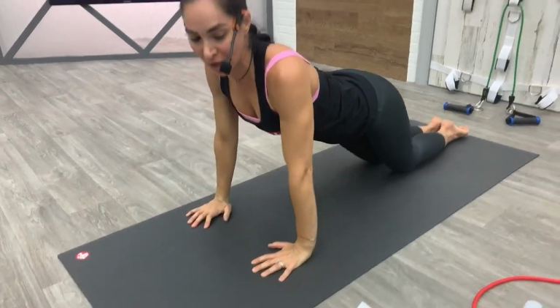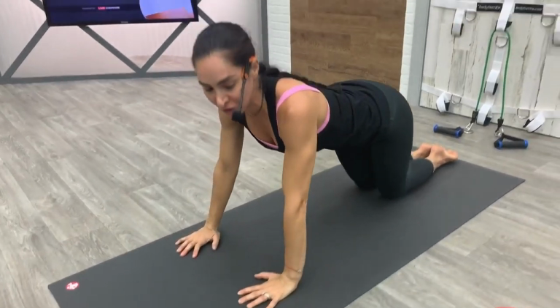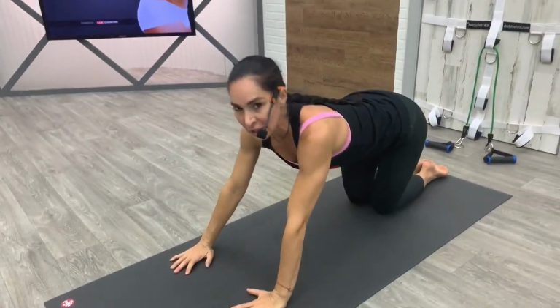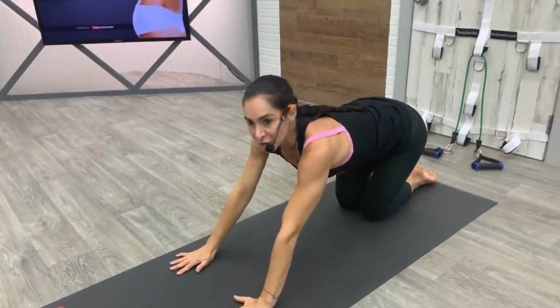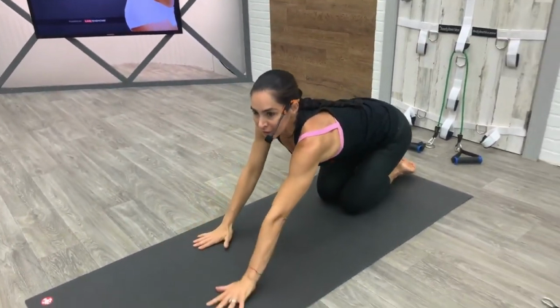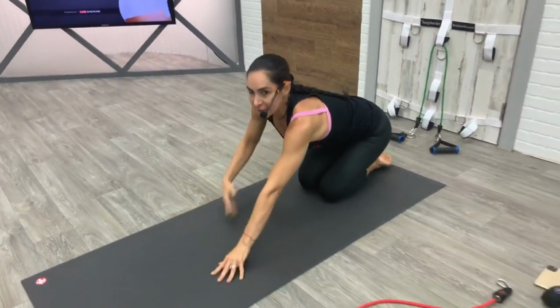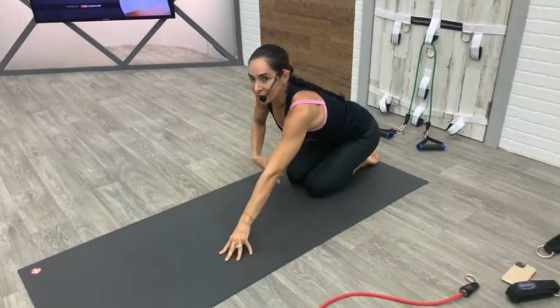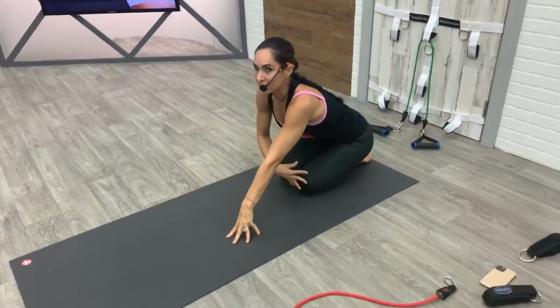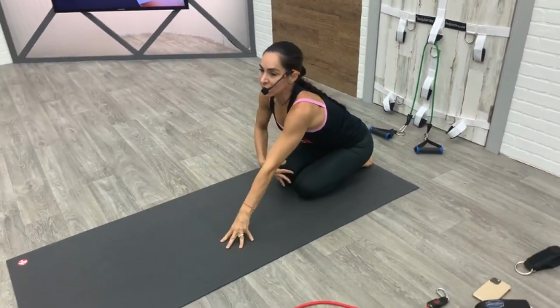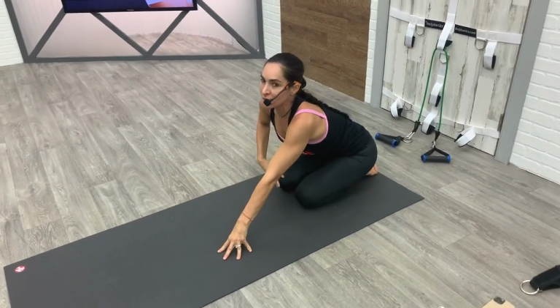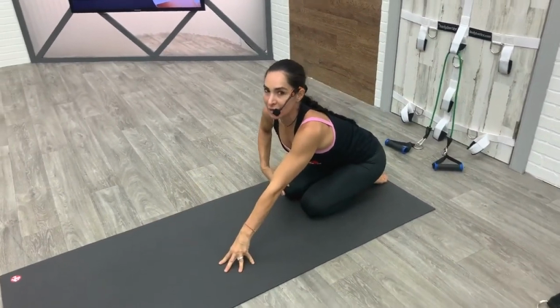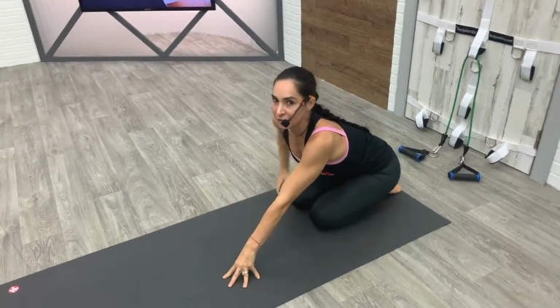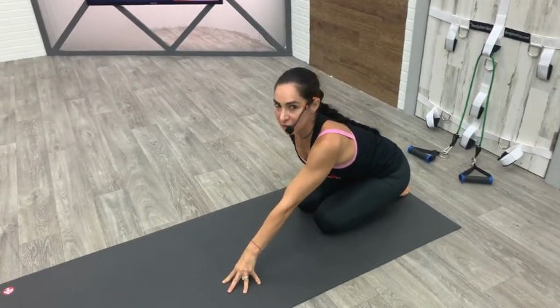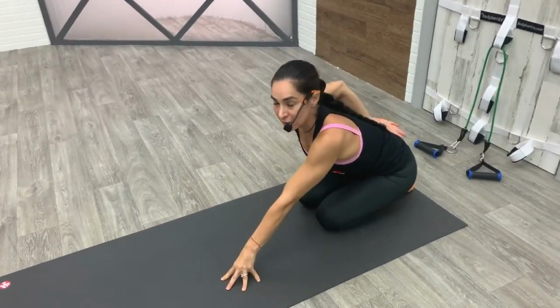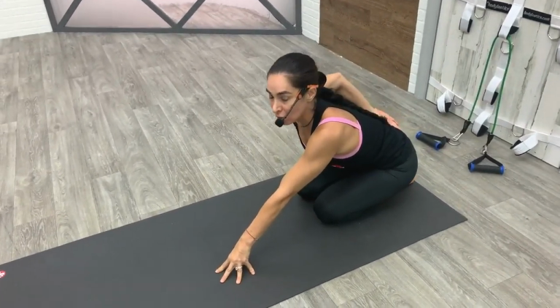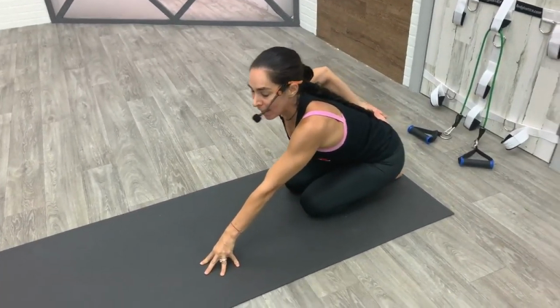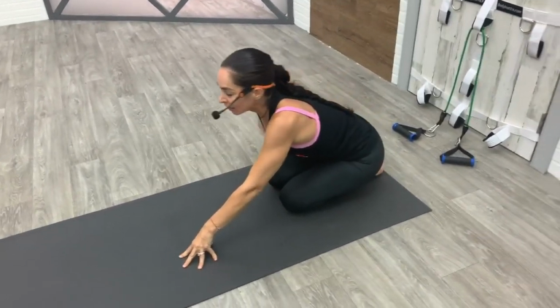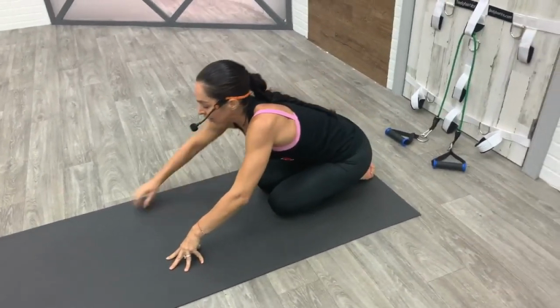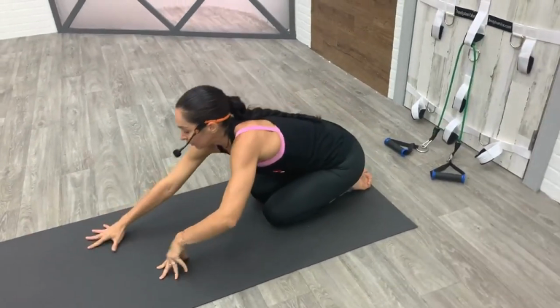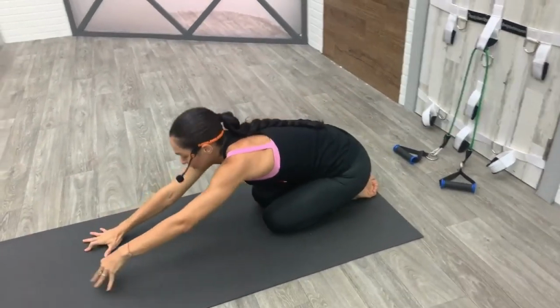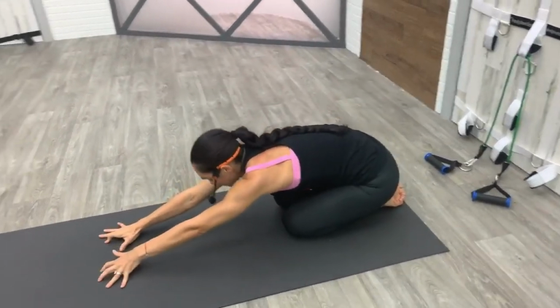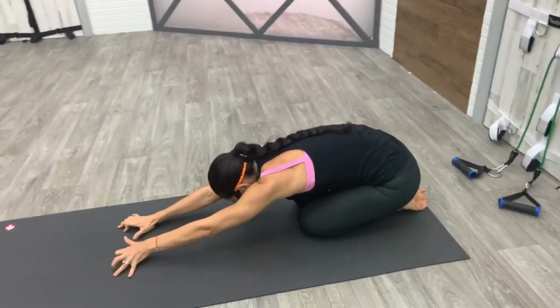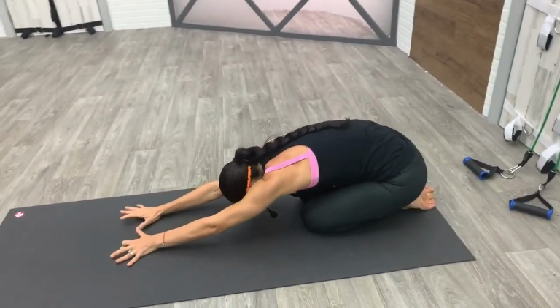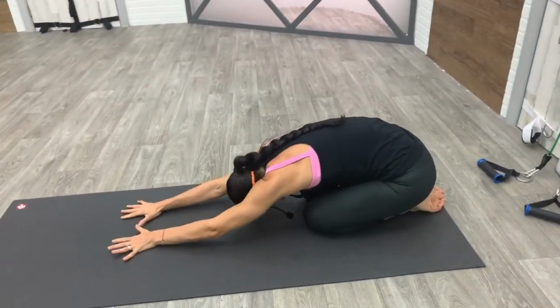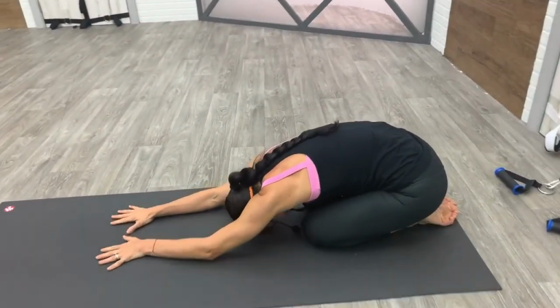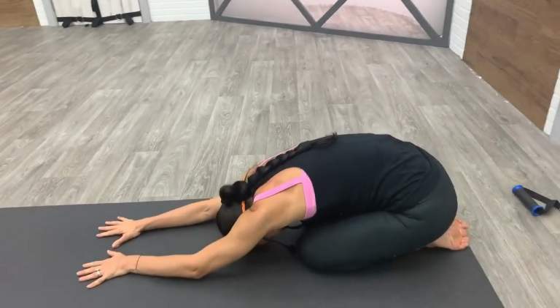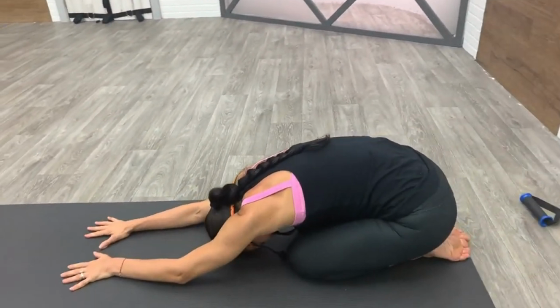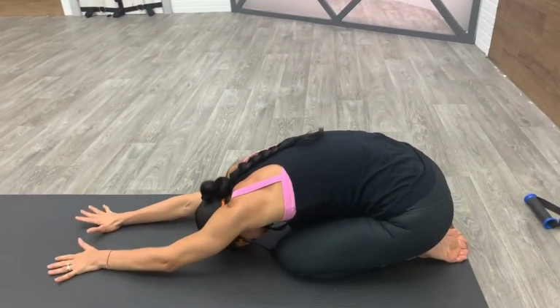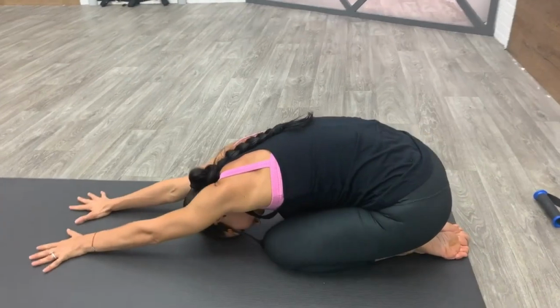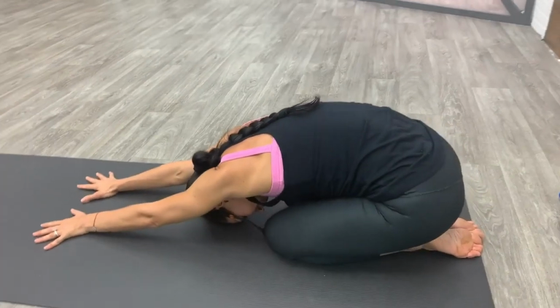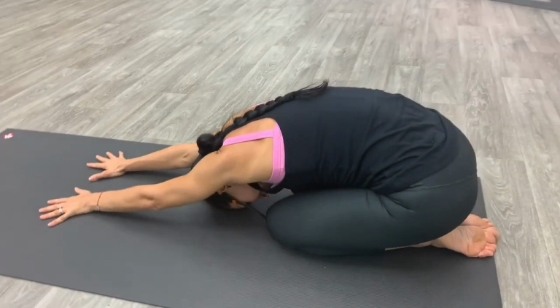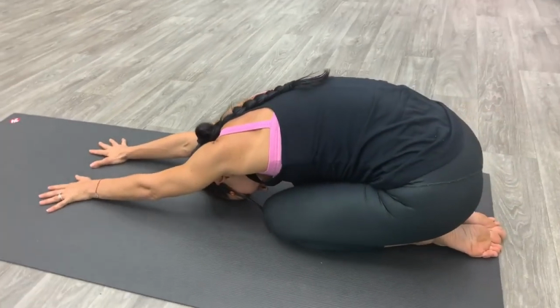Let's take an active stretch. Knees together — when your knees are together it releases the lower back. Reach your arms forward and just take a little rest.